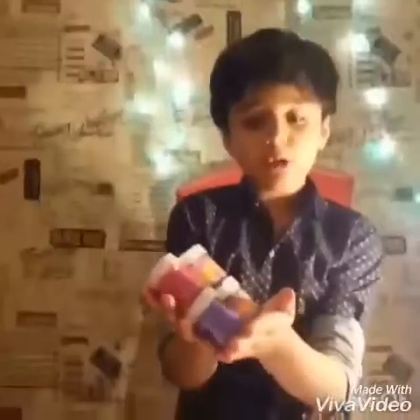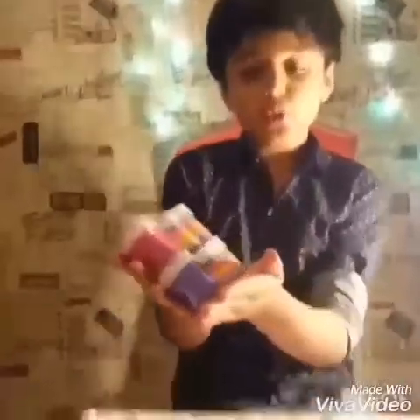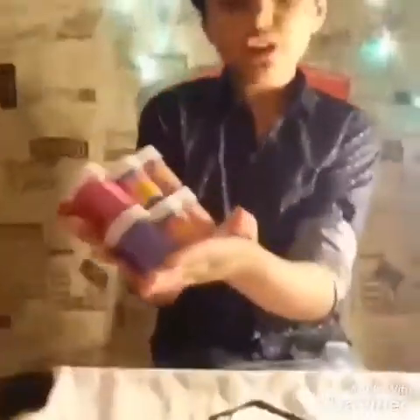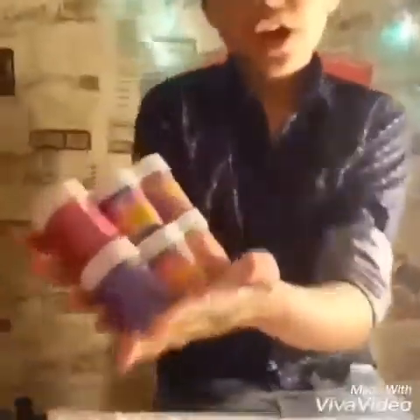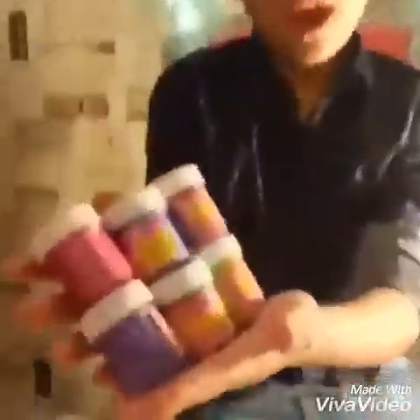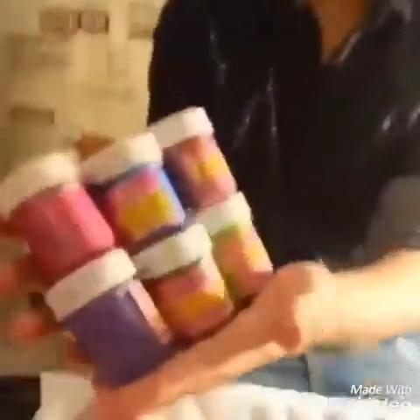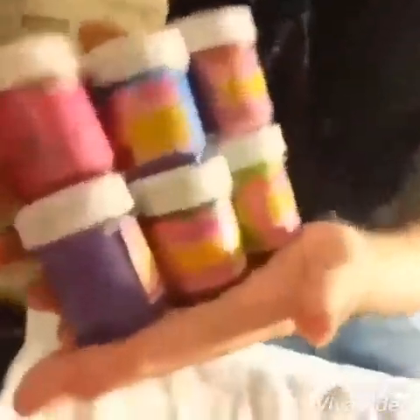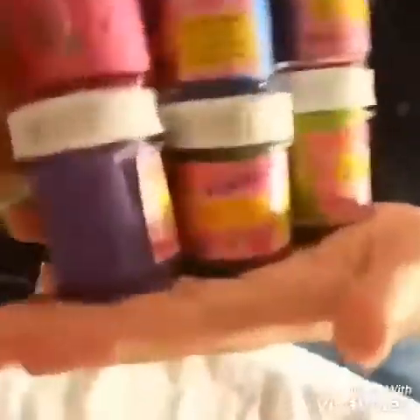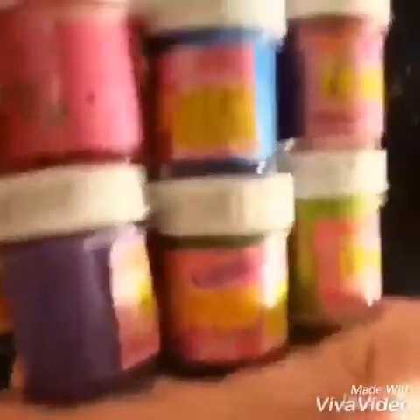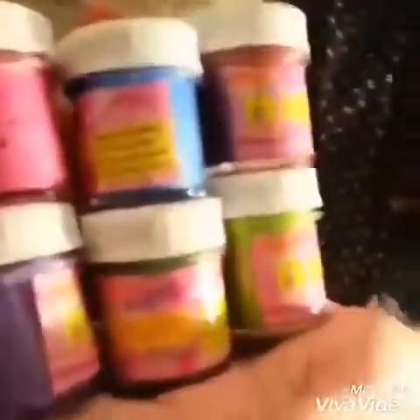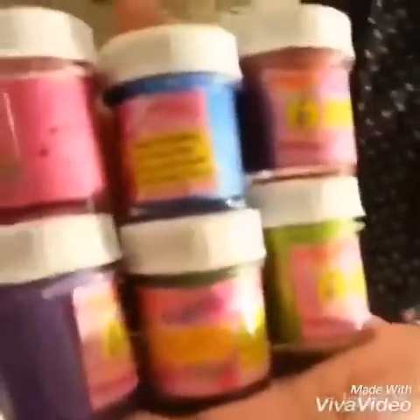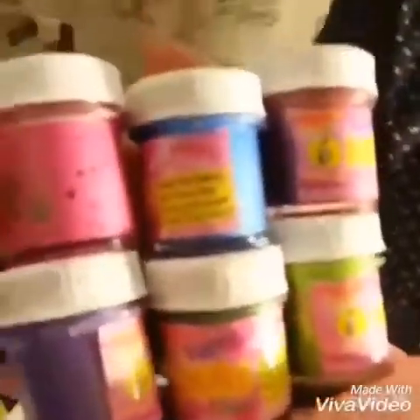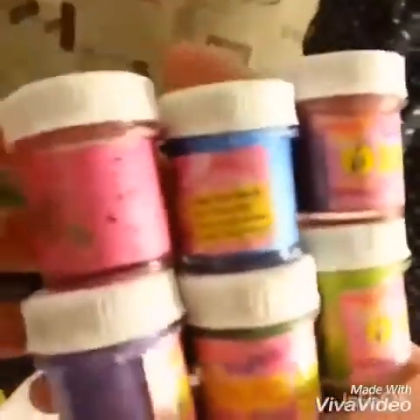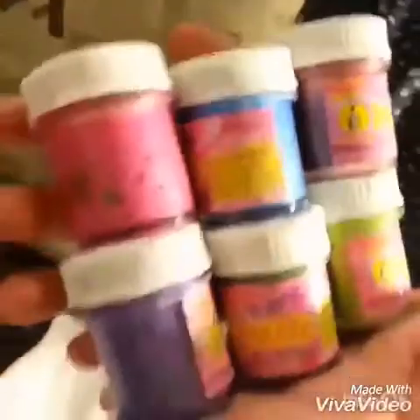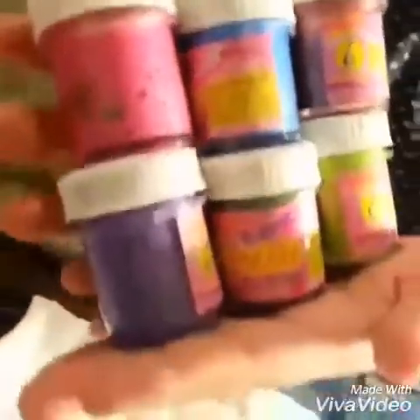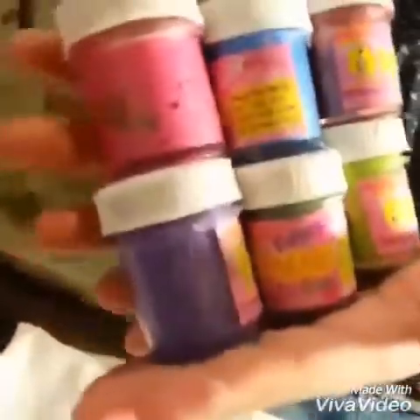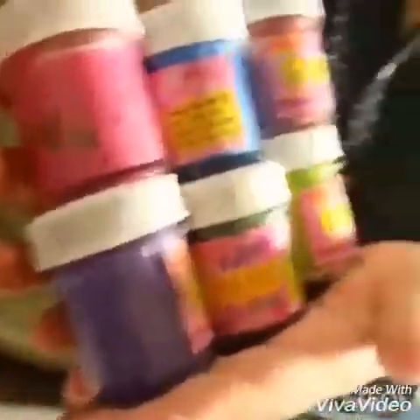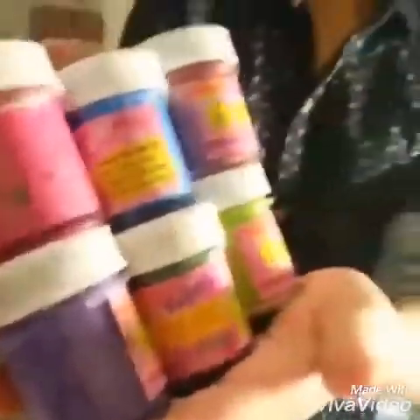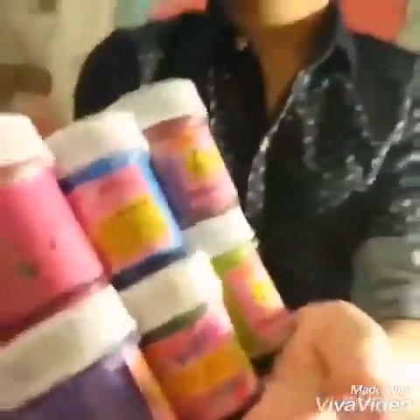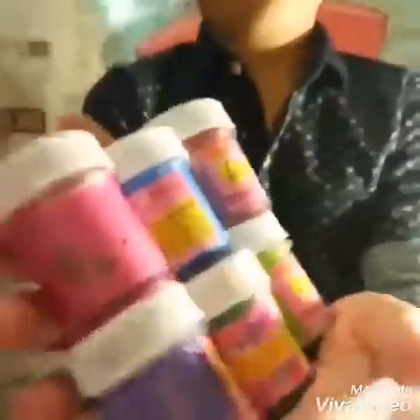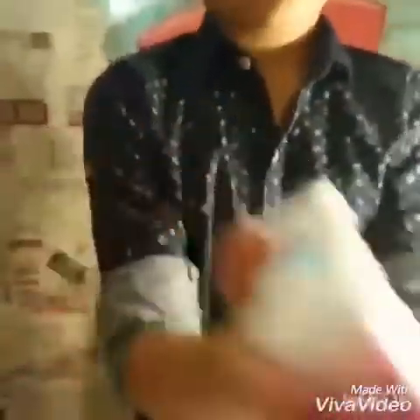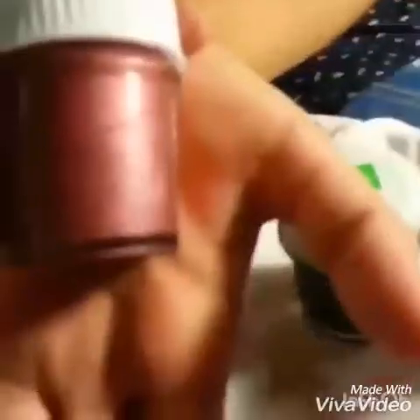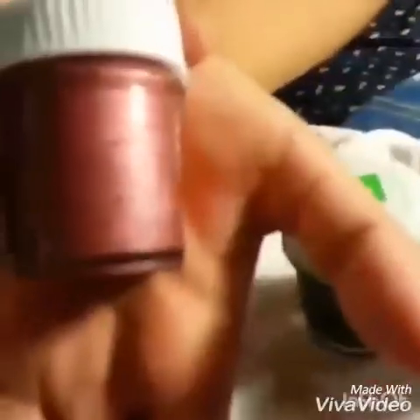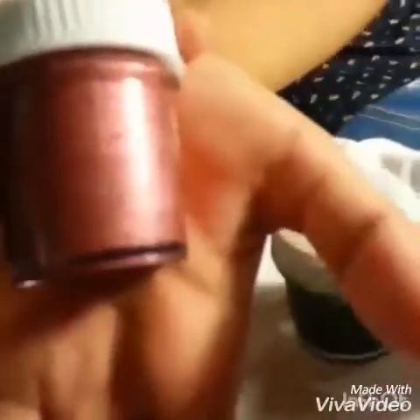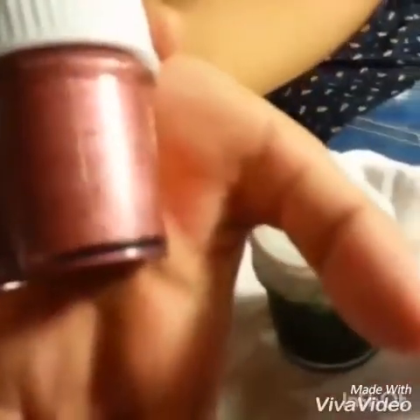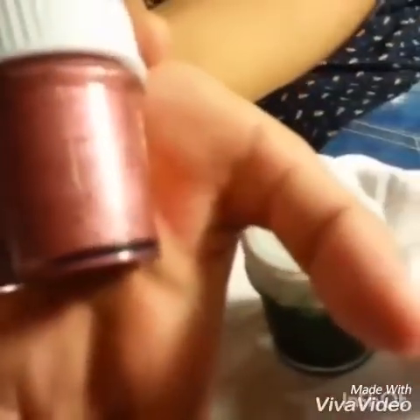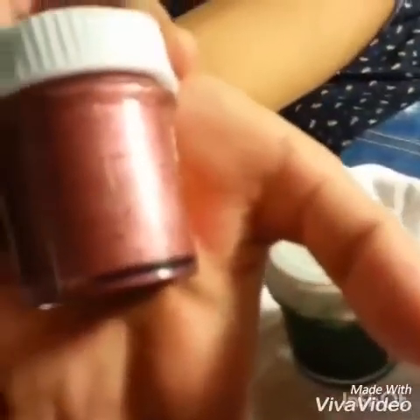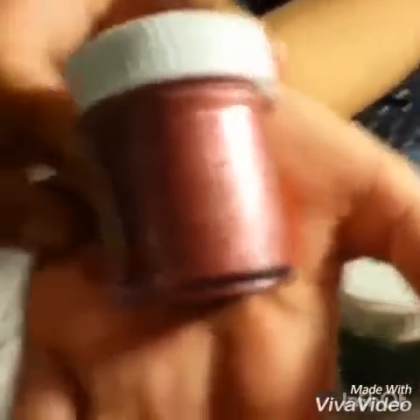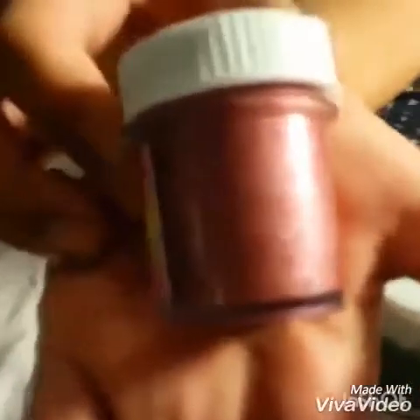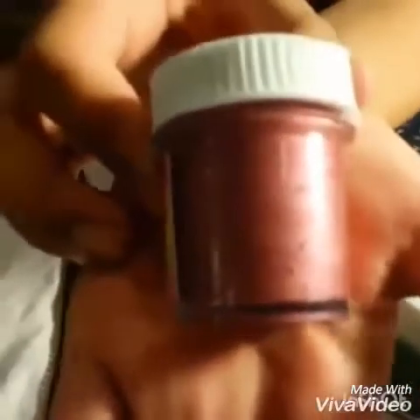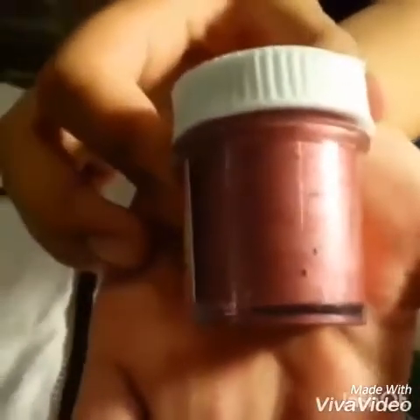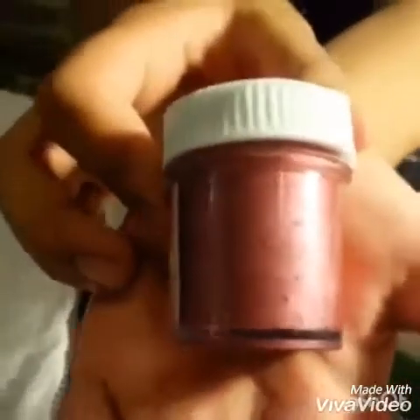I'm going to use this fabric paint — glossy fabric paint. So now I'm going to use this reddish shade.